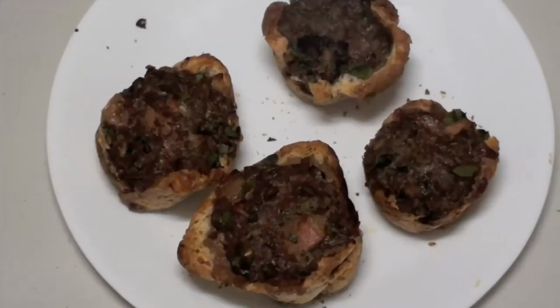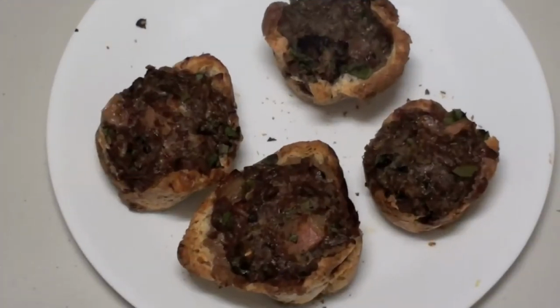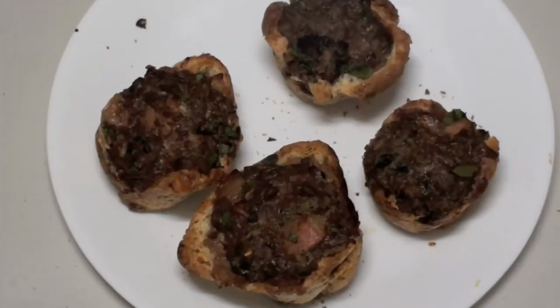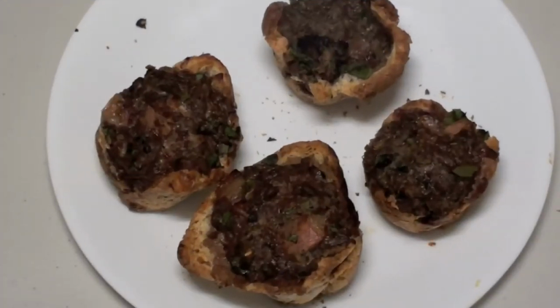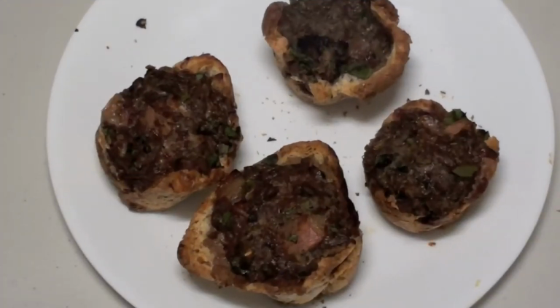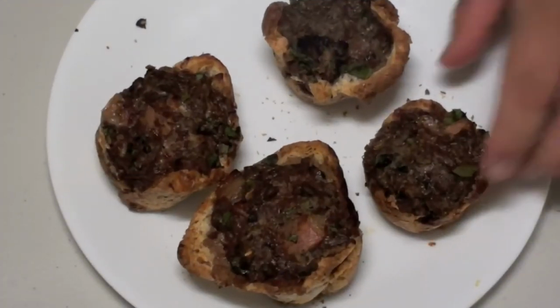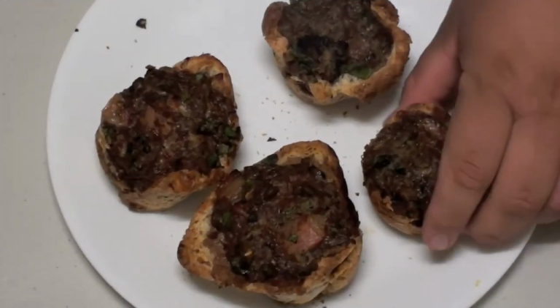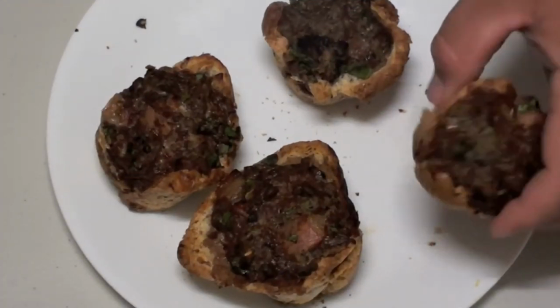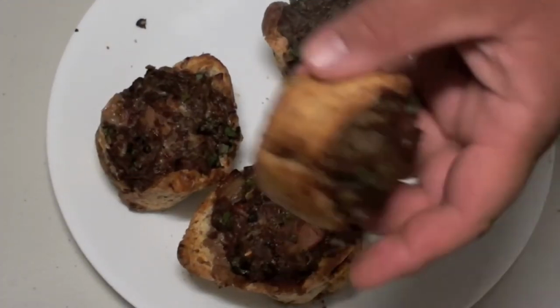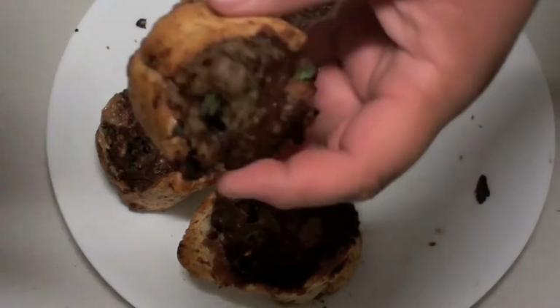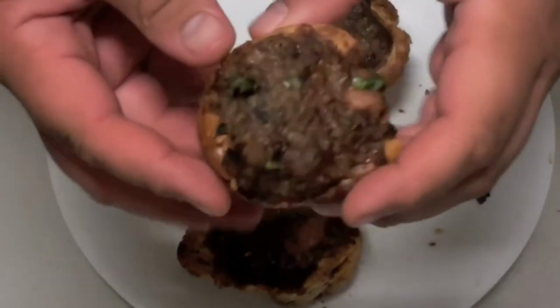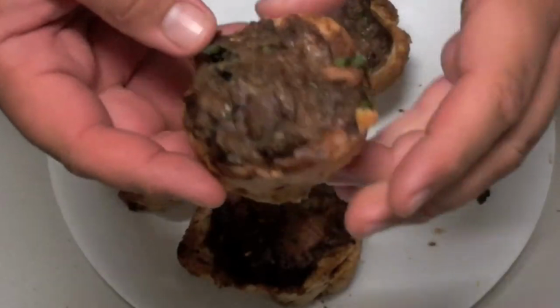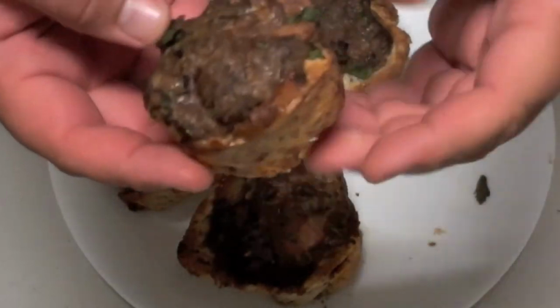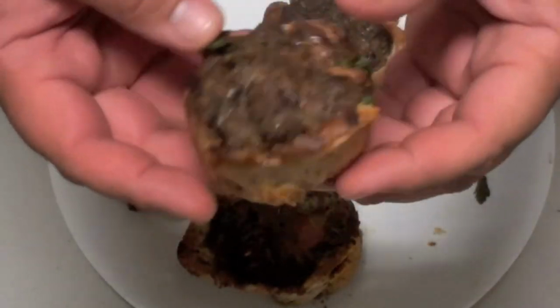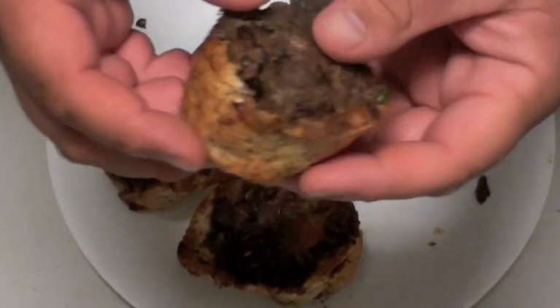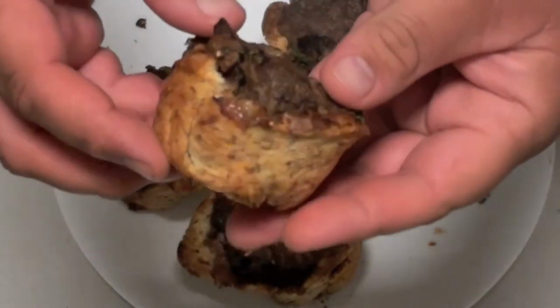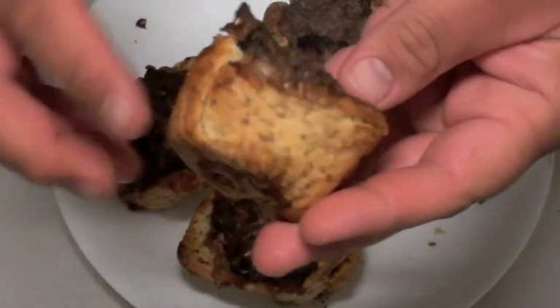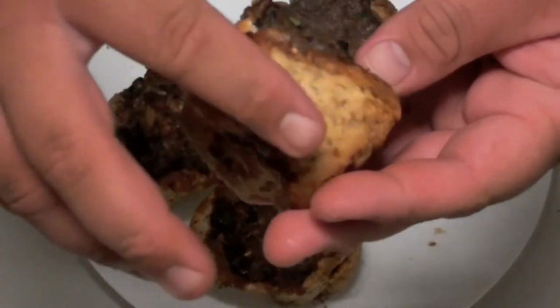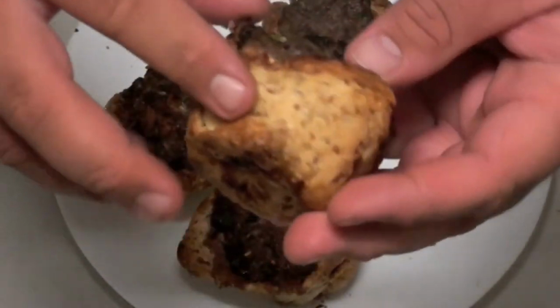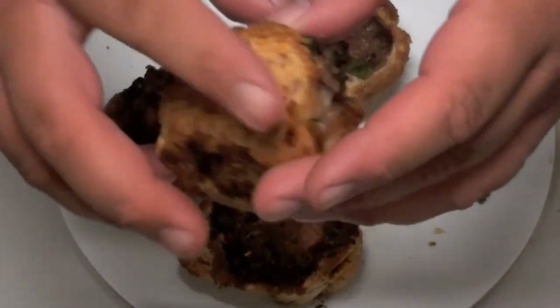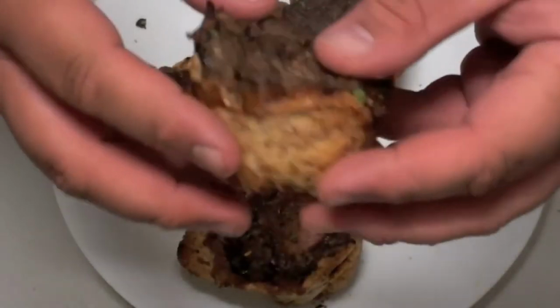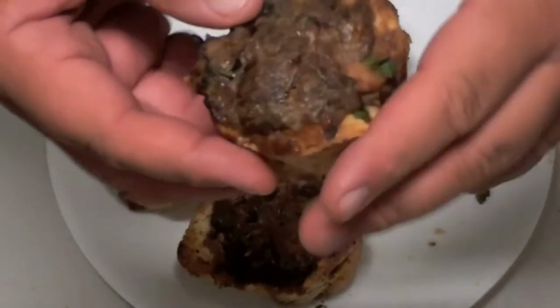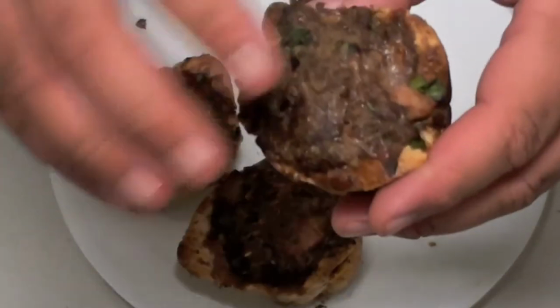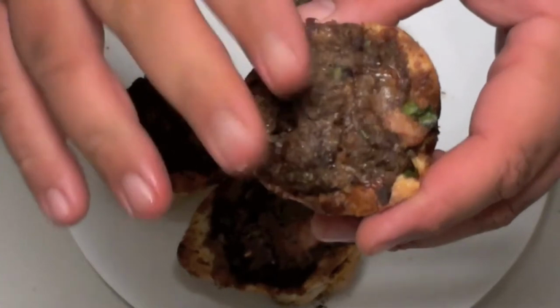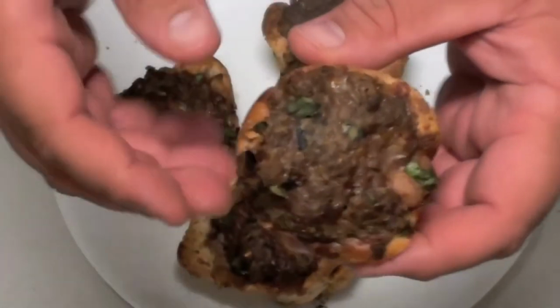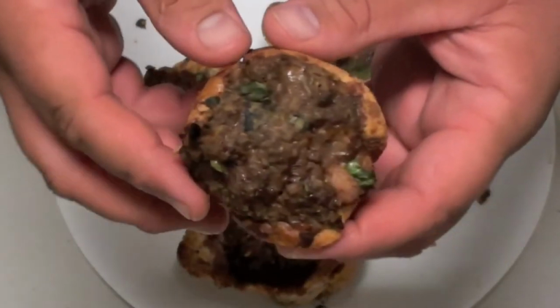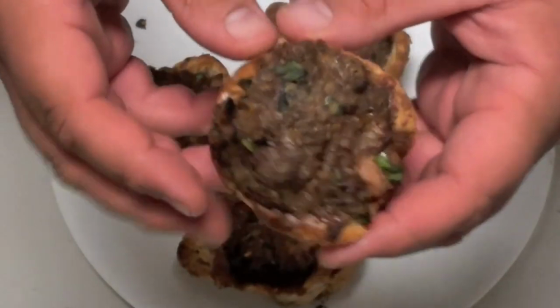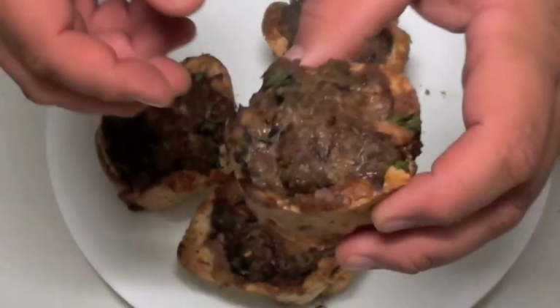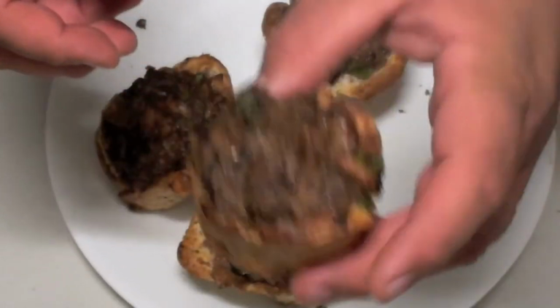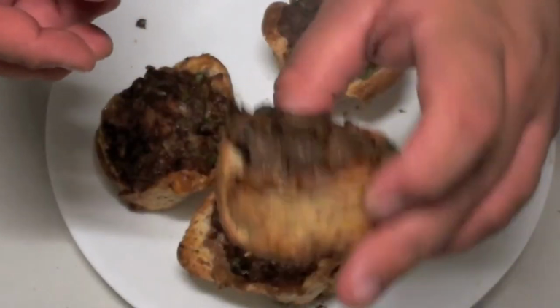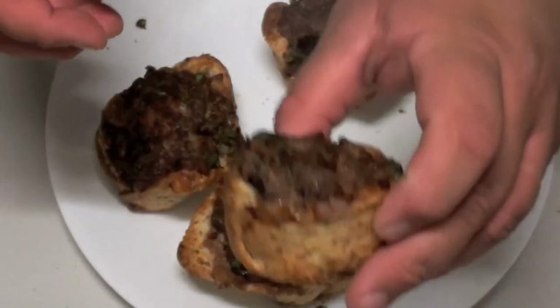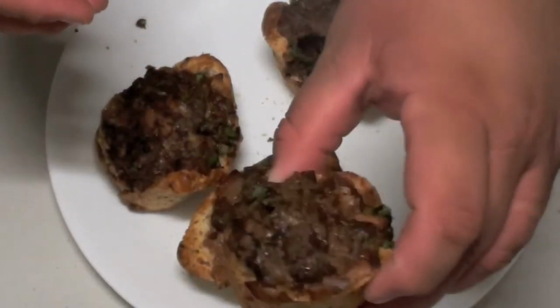I've taken these out of the oven and let them cool for about ten minutes, and they're looking fantastic. Look at that — the bread is the crust with the lovely meat inside, and it smells fantastic.